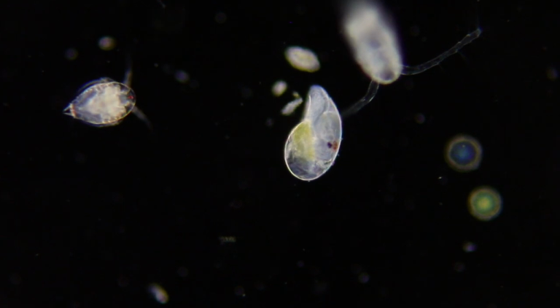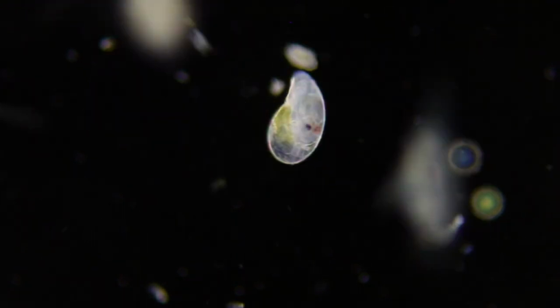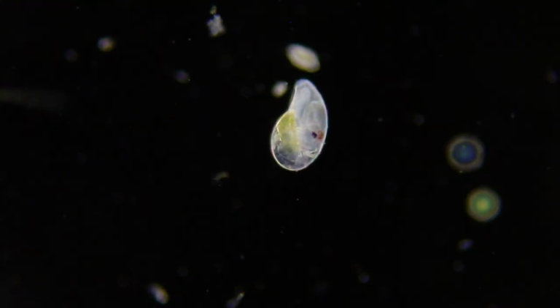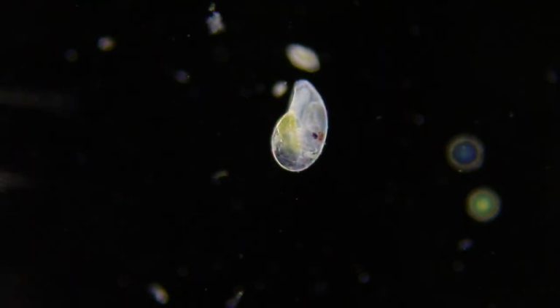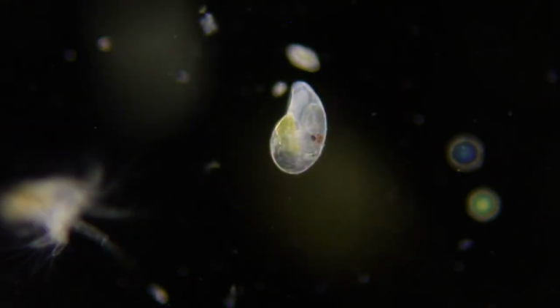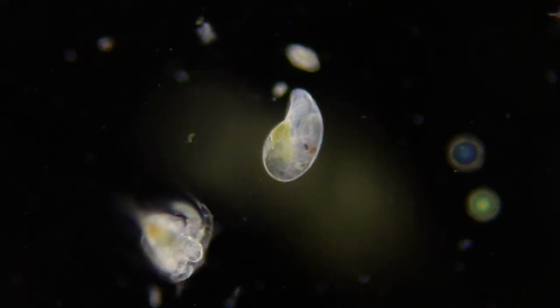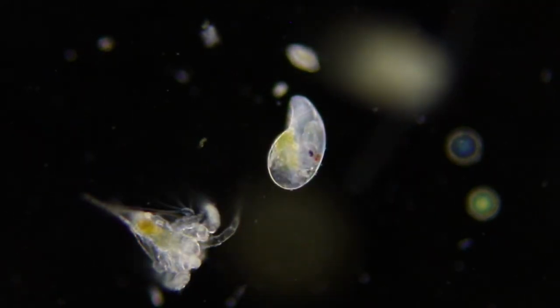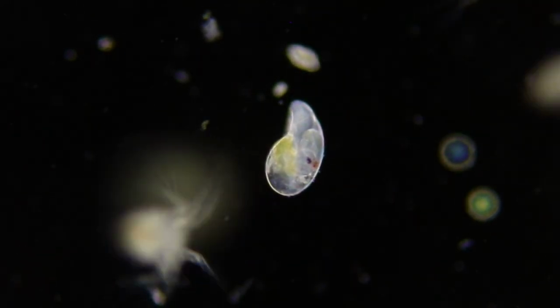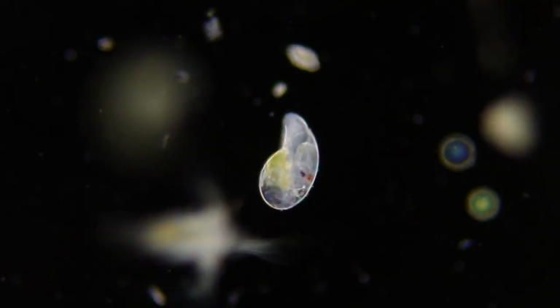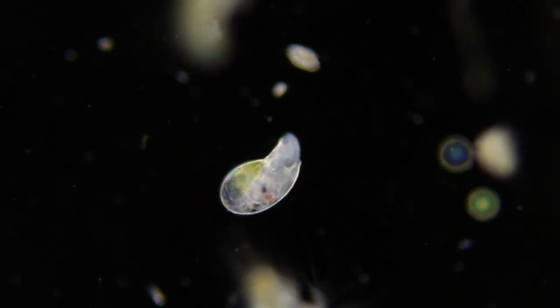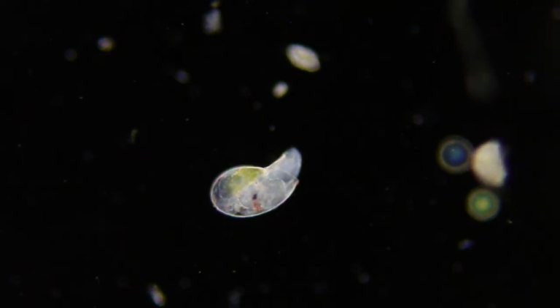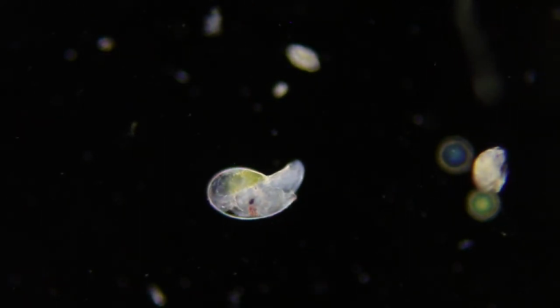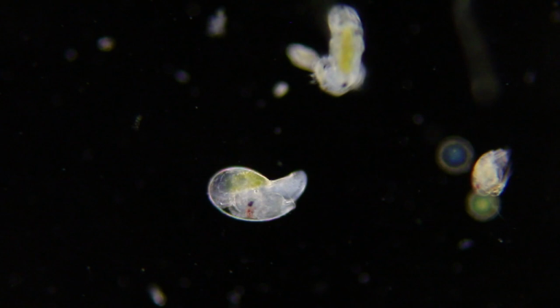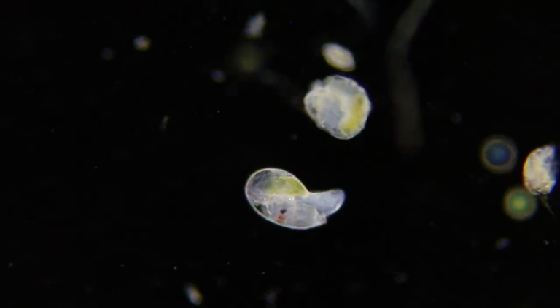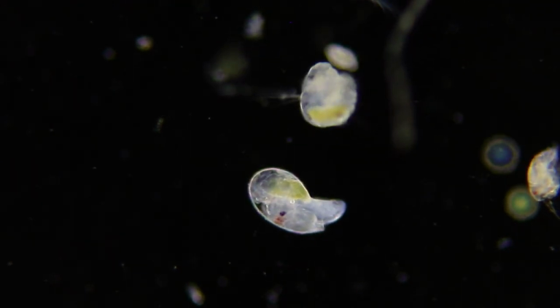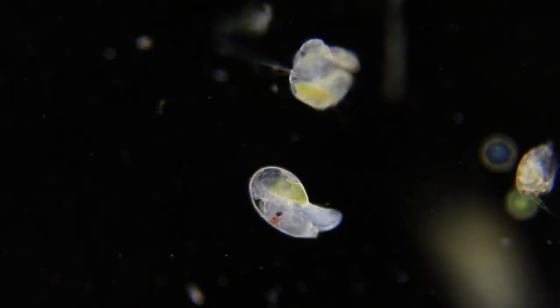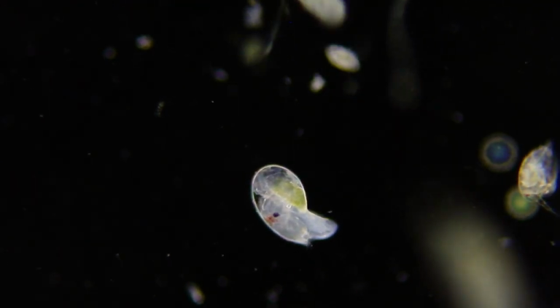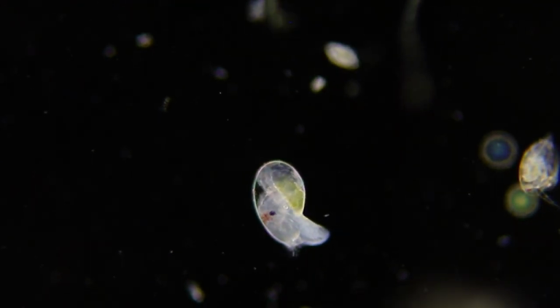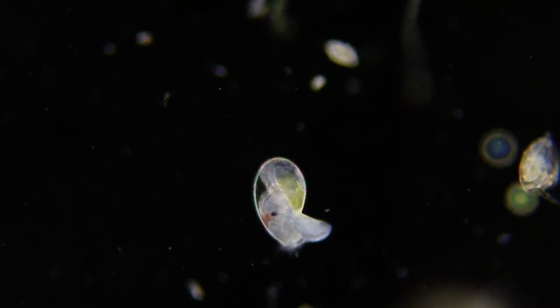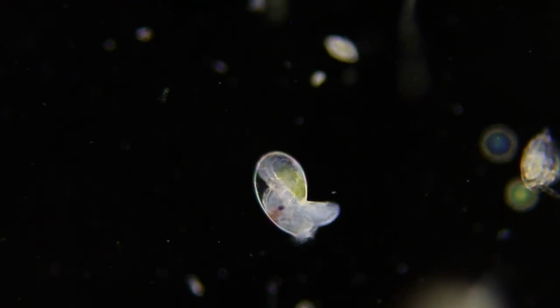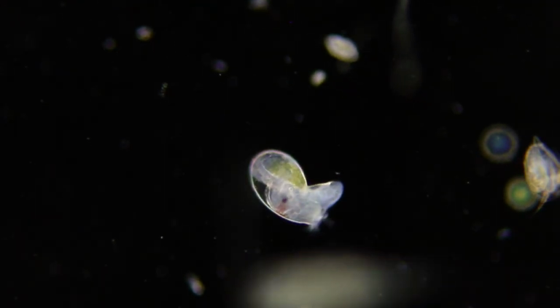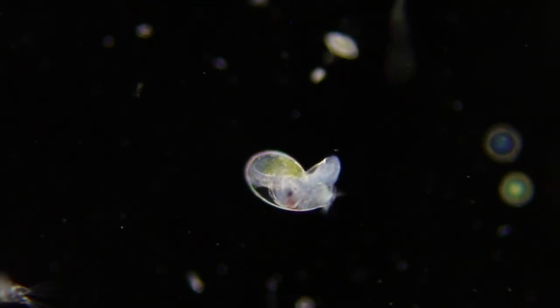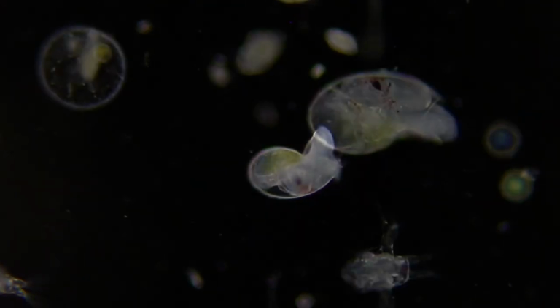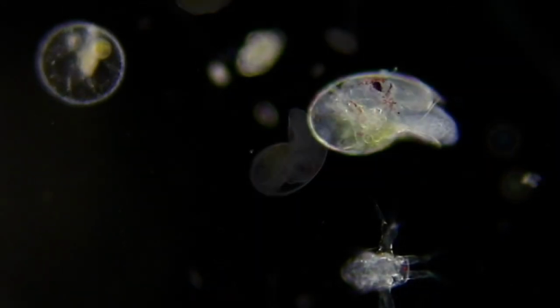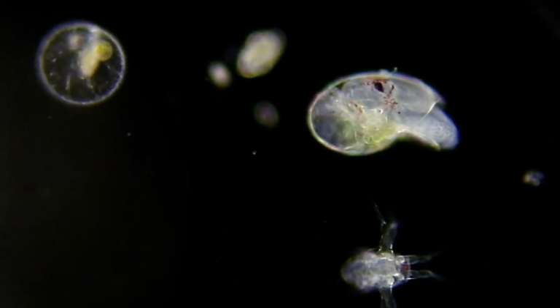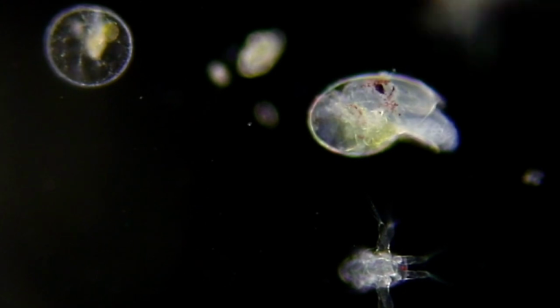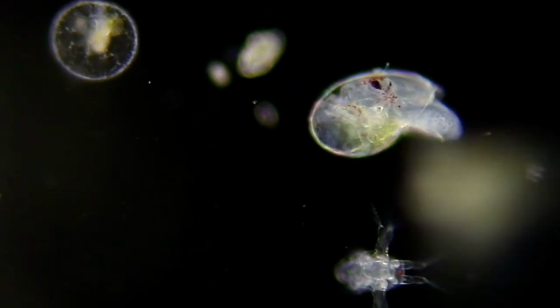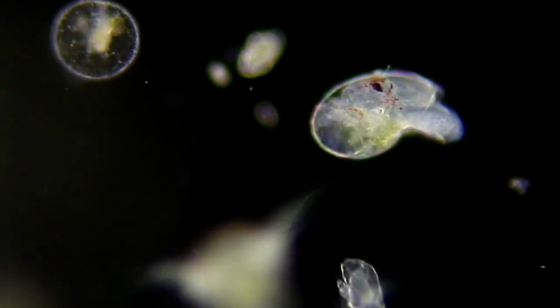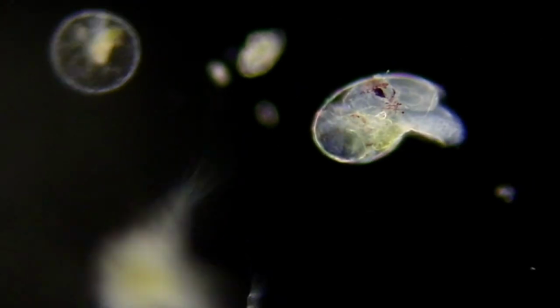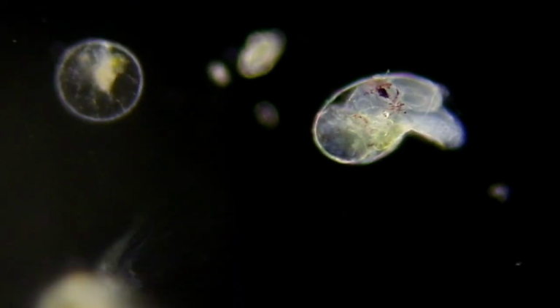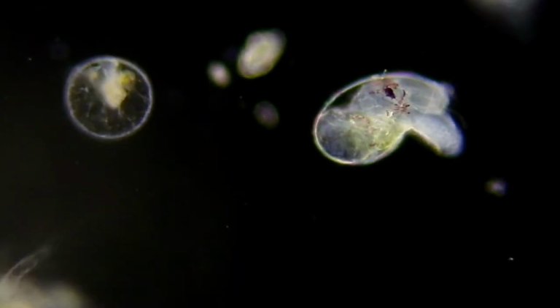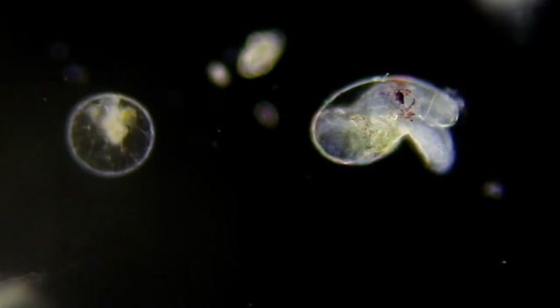This is a veliger, a baby gastropod, like a small snail drifting in the ocean with a shell so thin that it's transparent. See it peeking out of its shell?